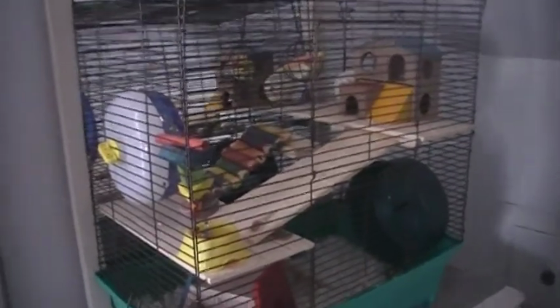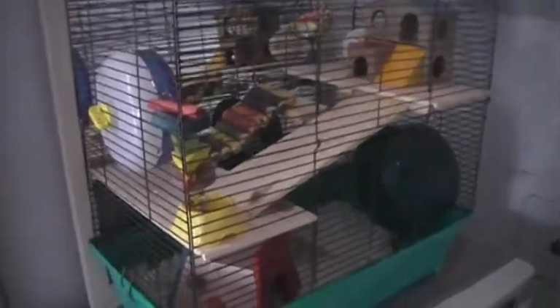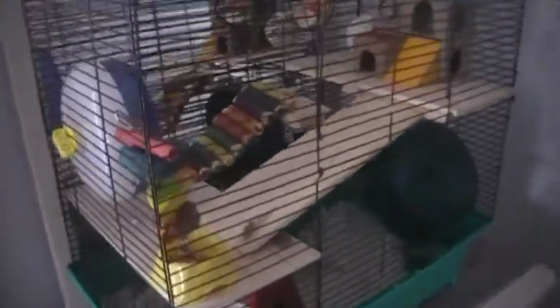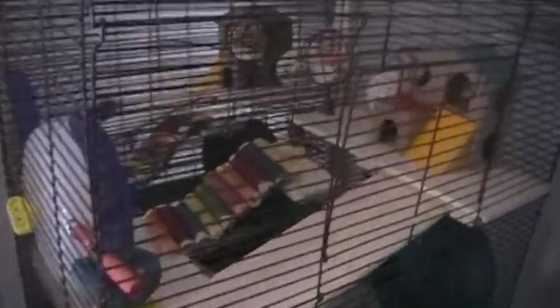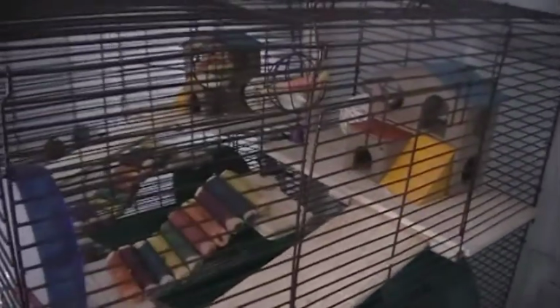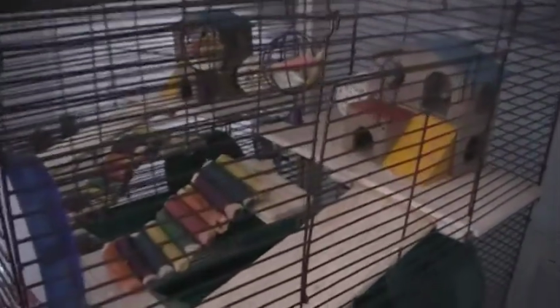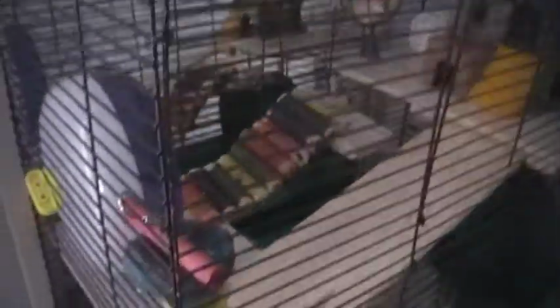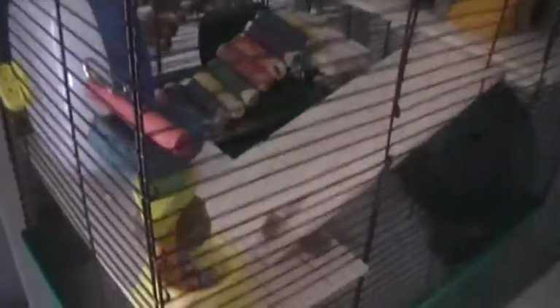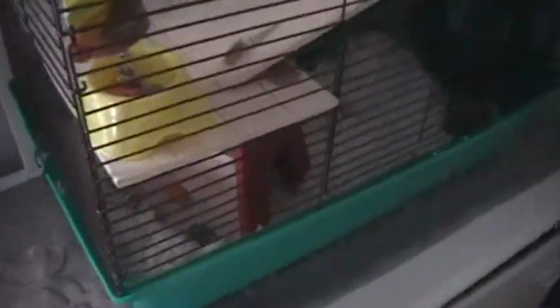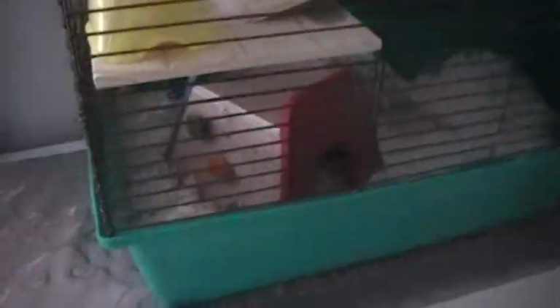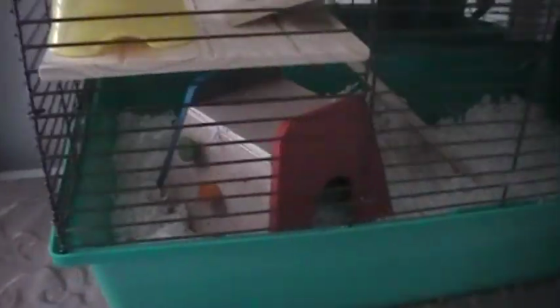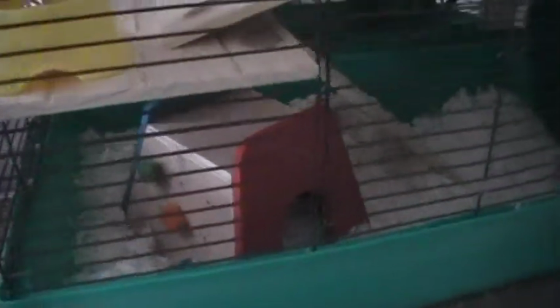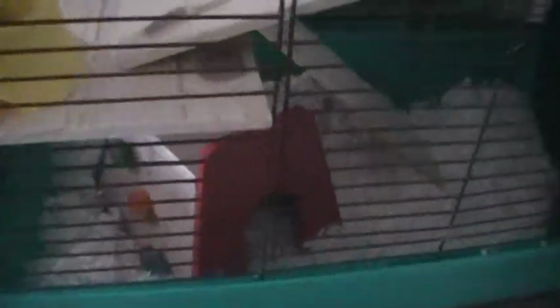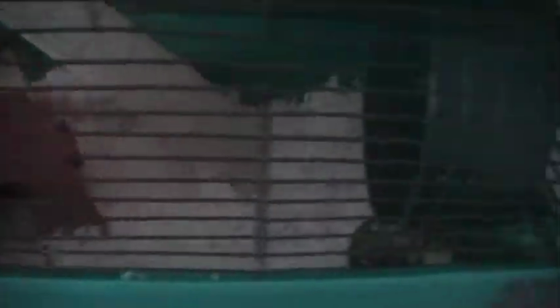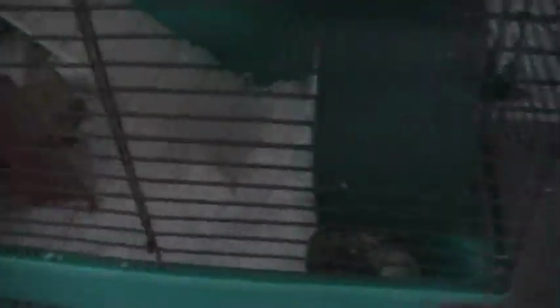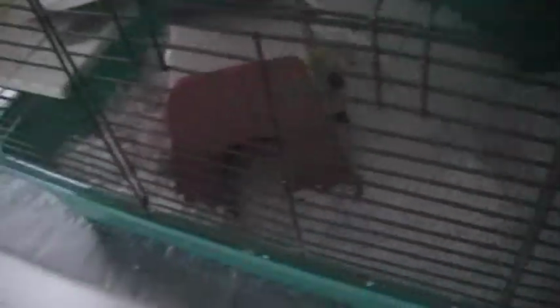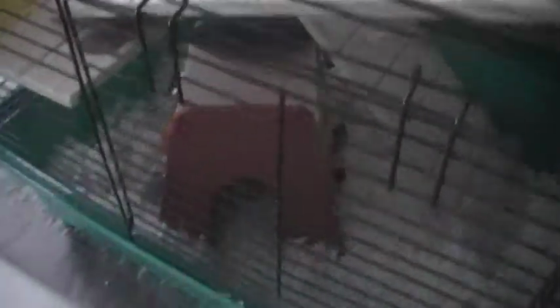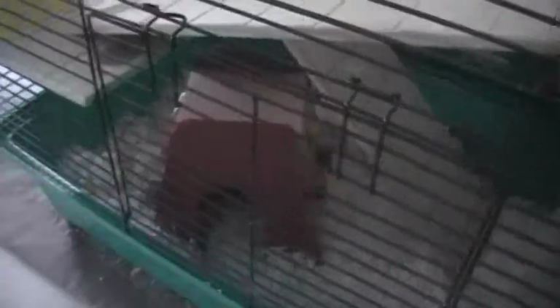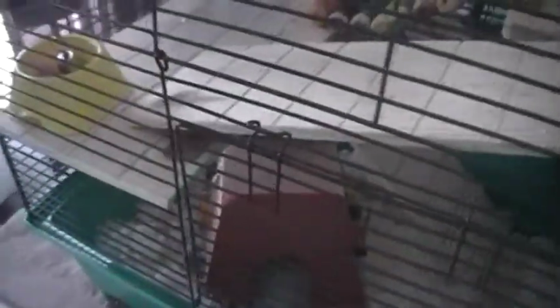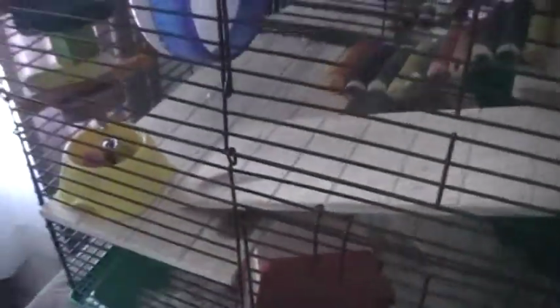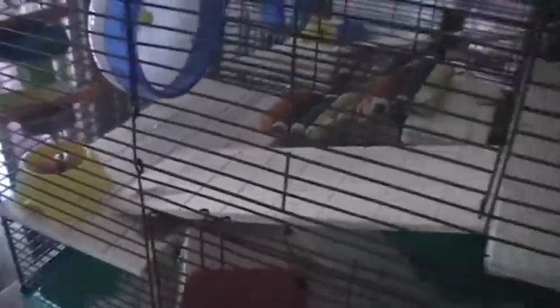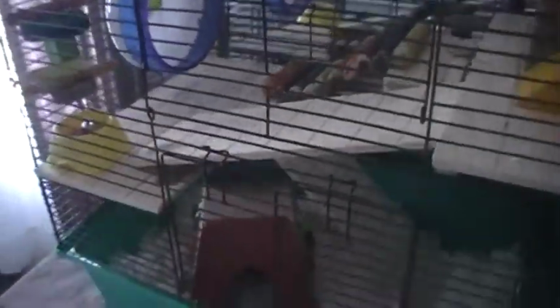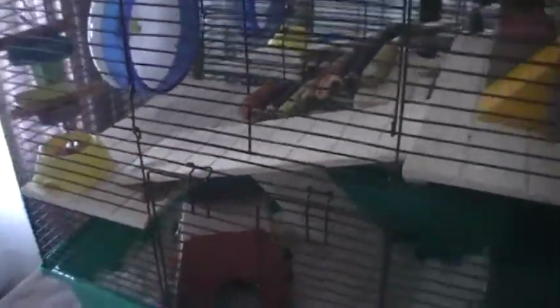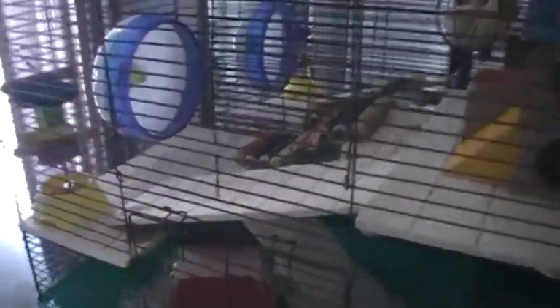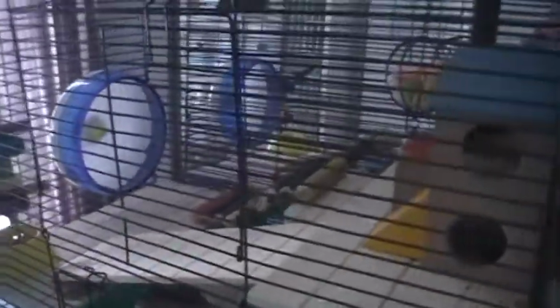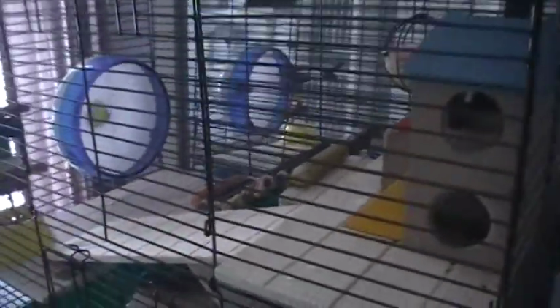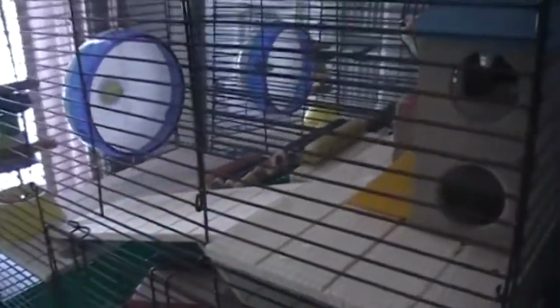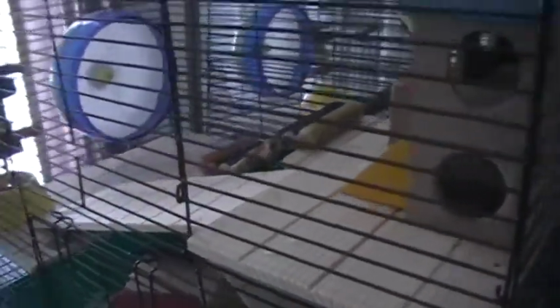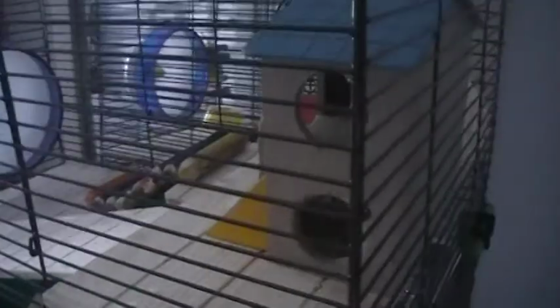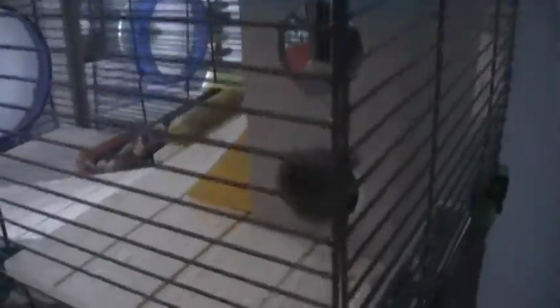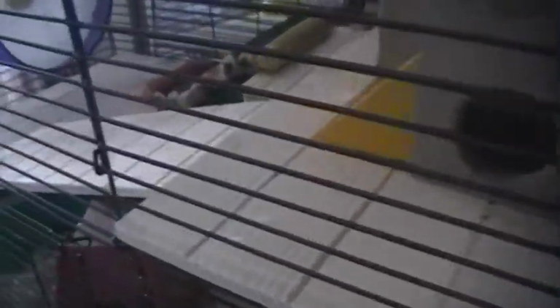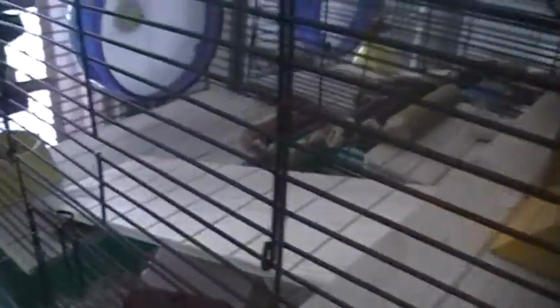This is my new hamster cage. It's pretty big. This is the Natural Living series by Ware. Plenty of room.